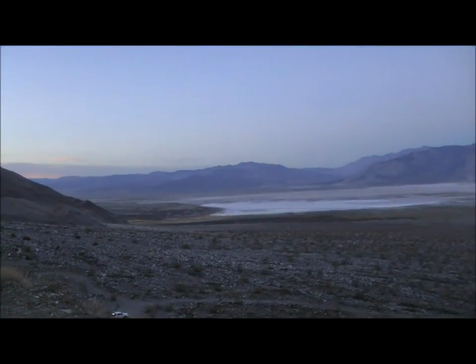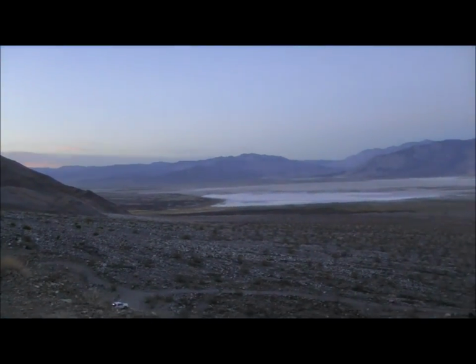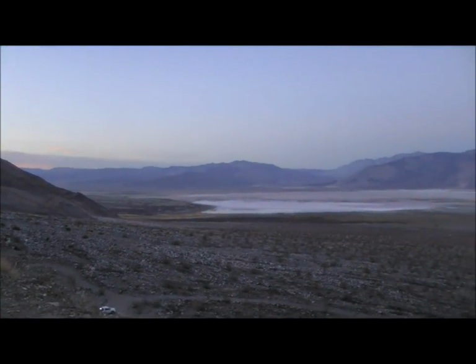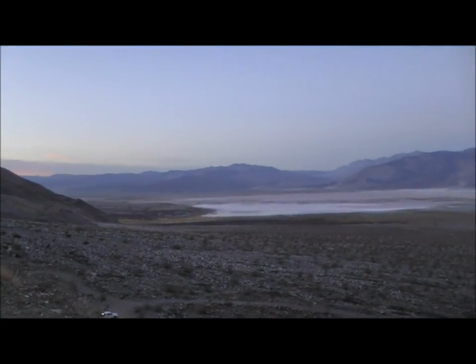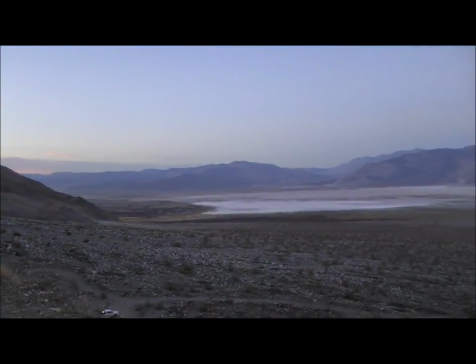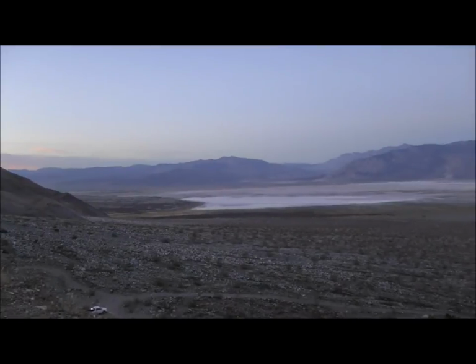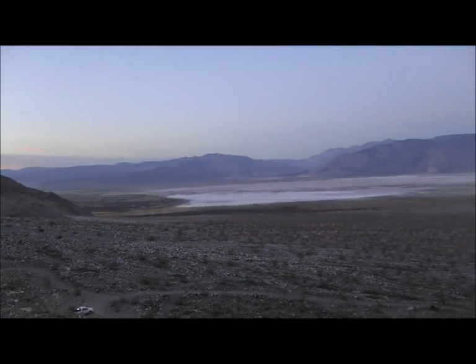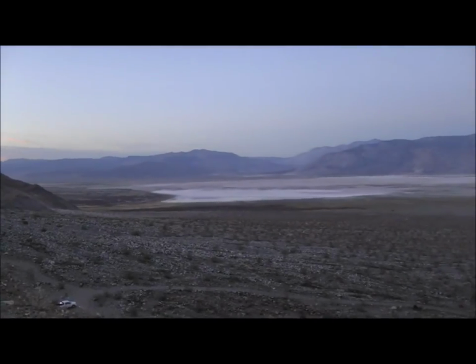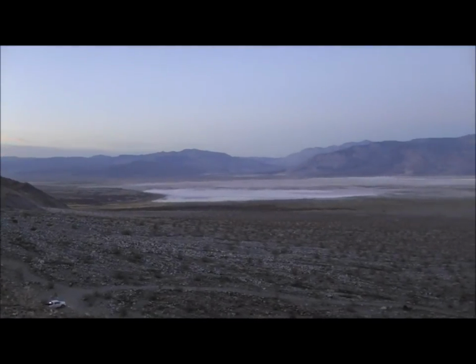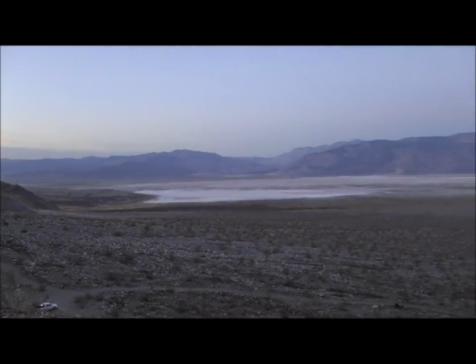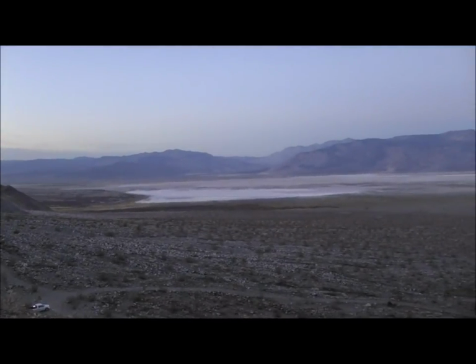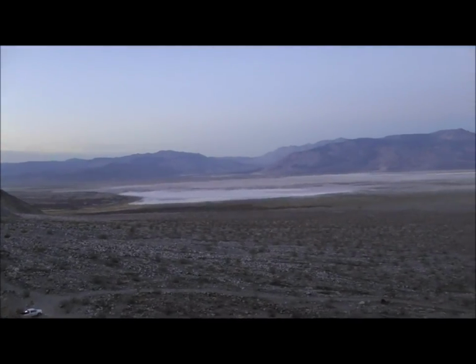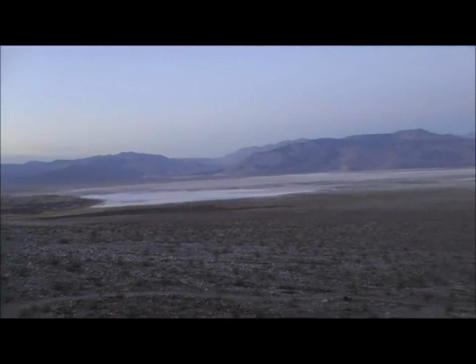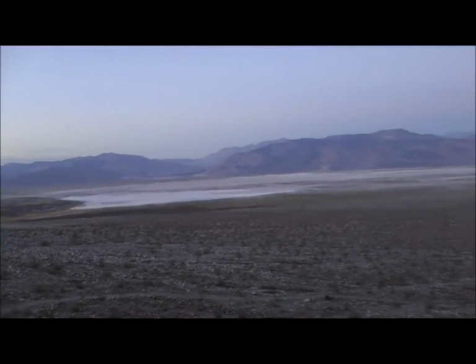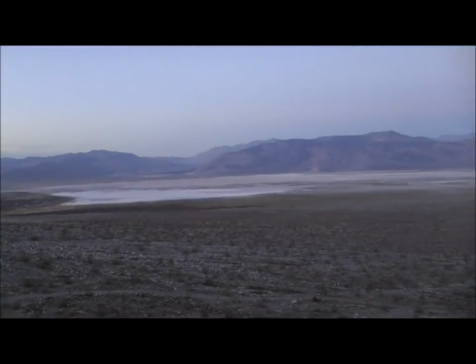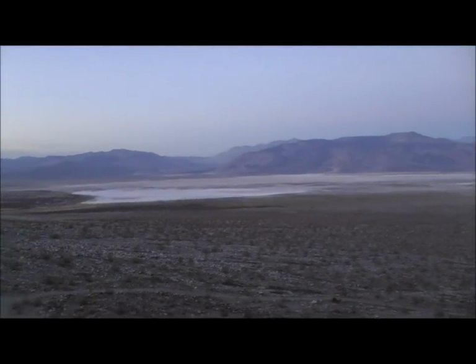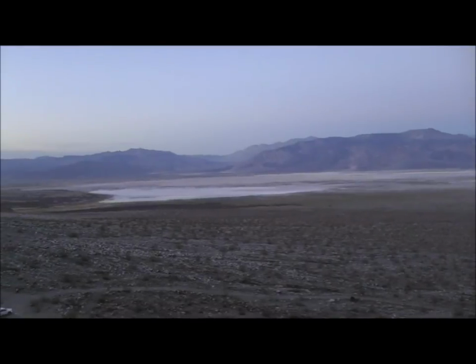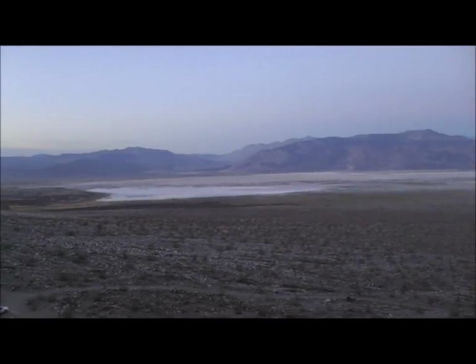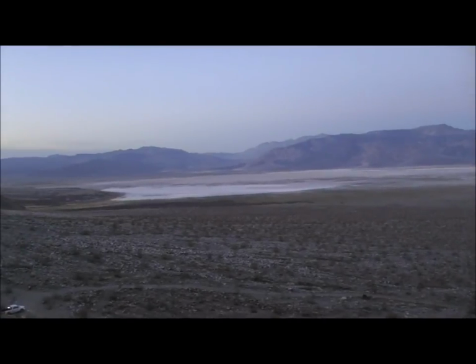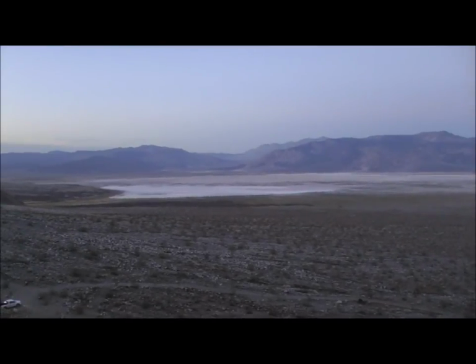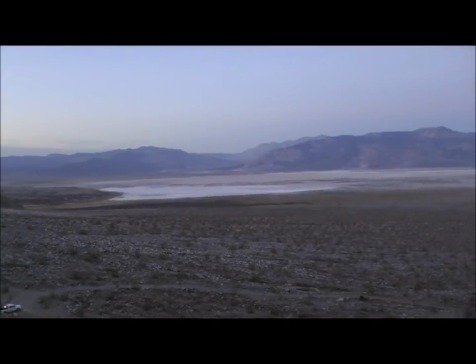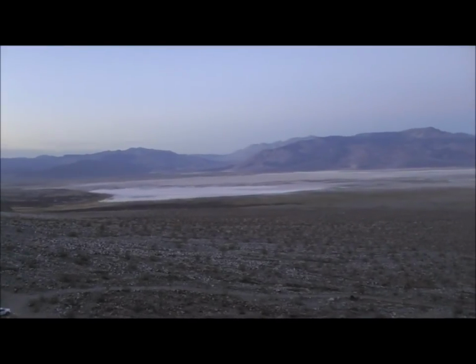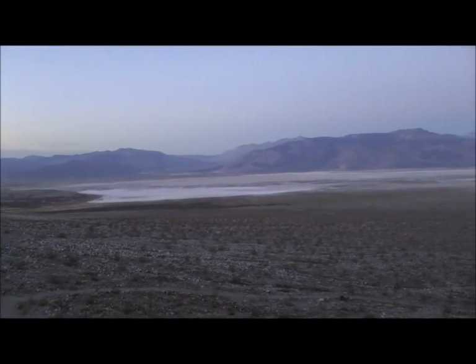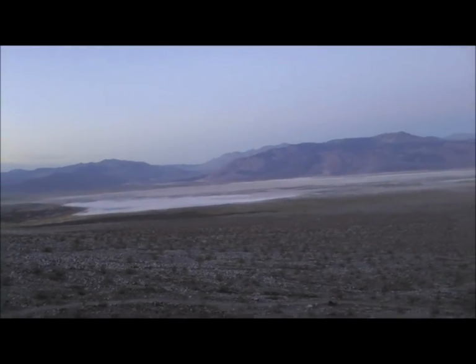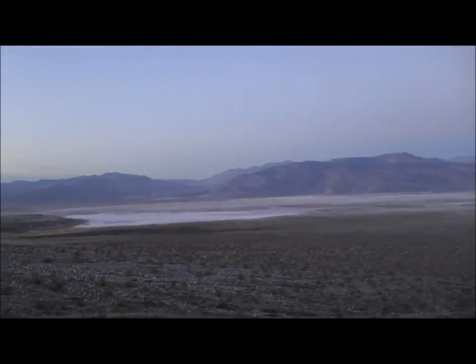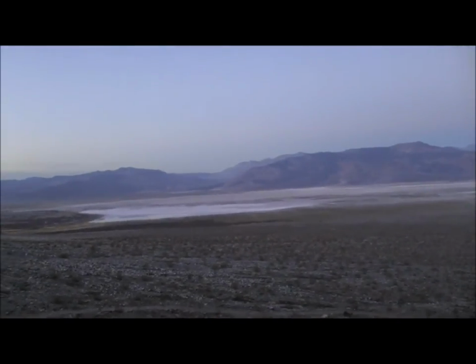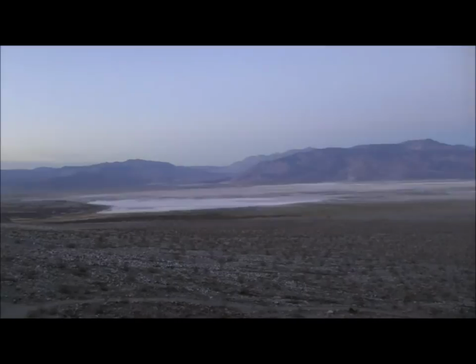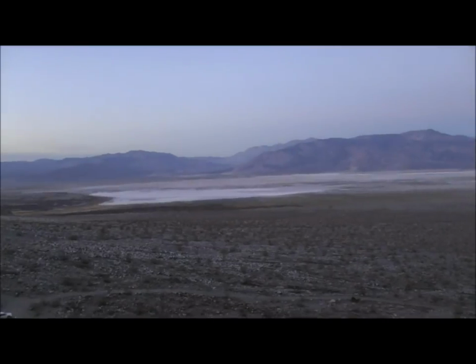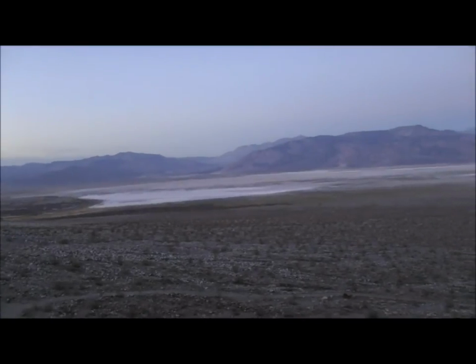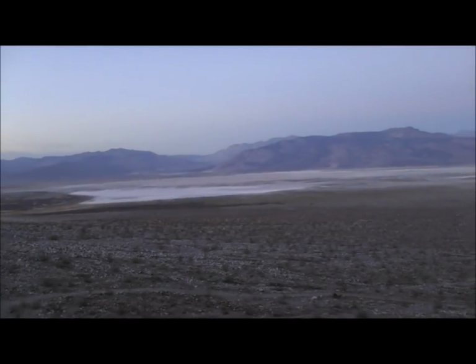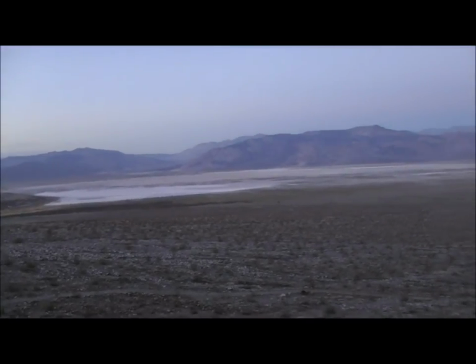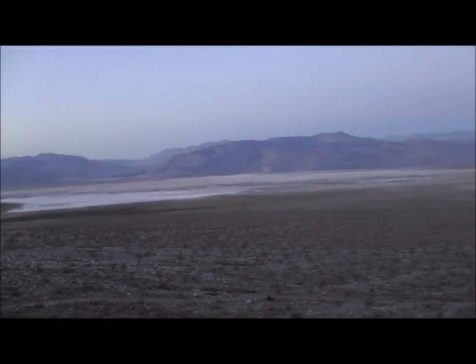Okay, it's sunset here in Death Valley and that's looking out across what is called Saline Valley. And that lake out there — yes there's water there, but it's a salt lake so it's not drinkable. That's why they call this Death Valley, I guess.